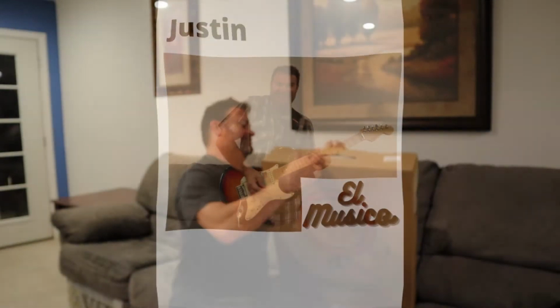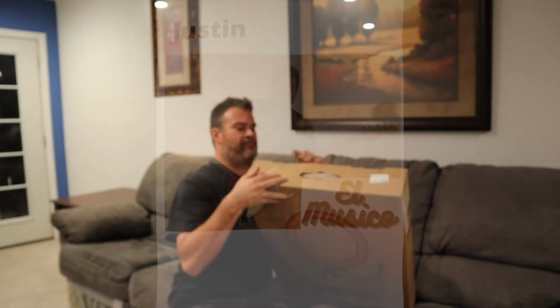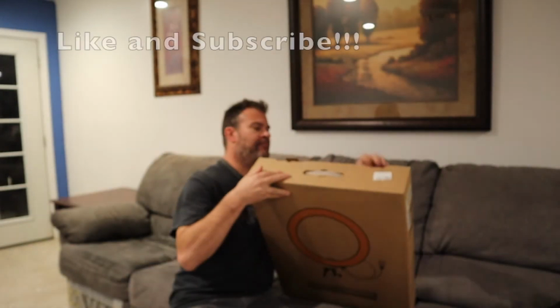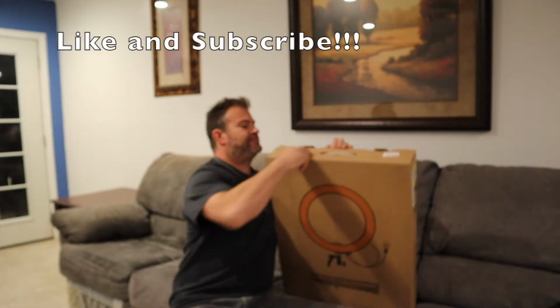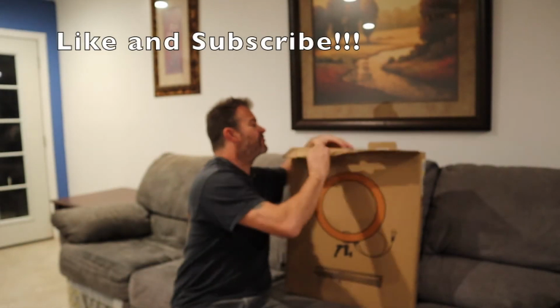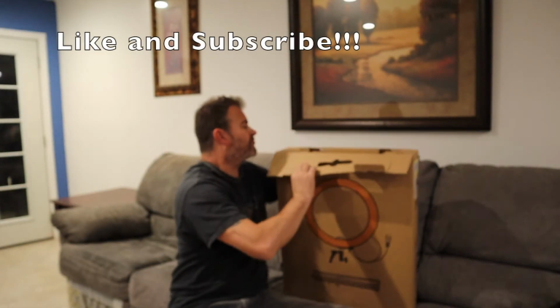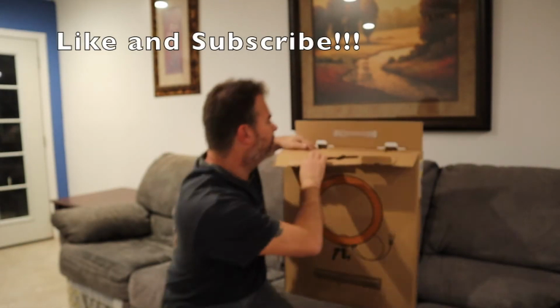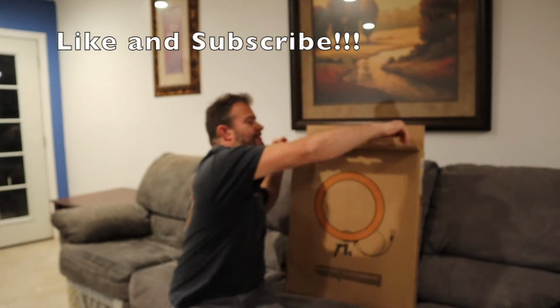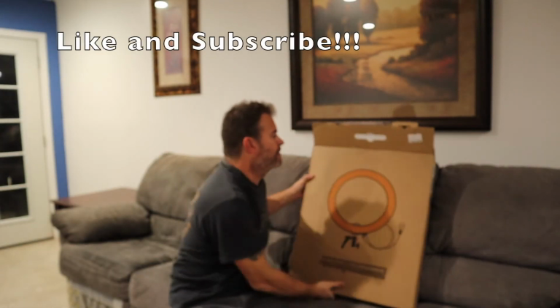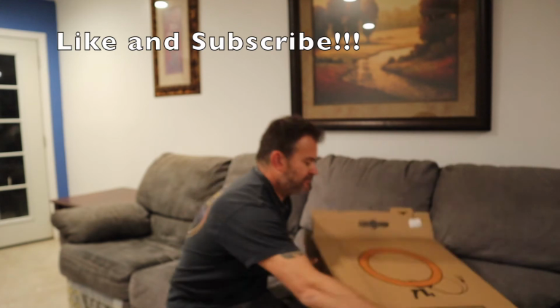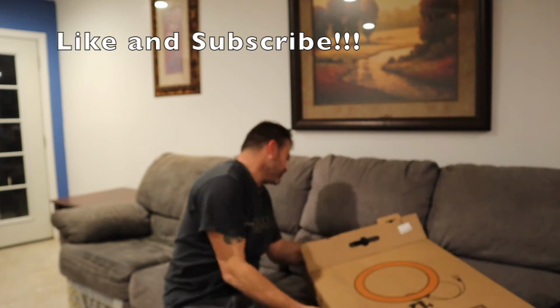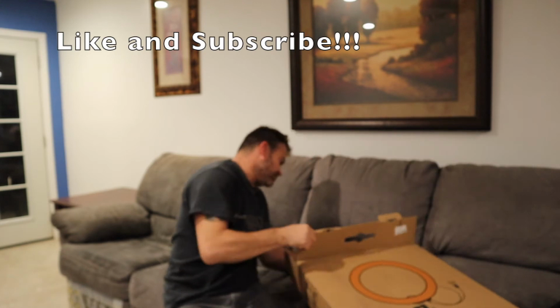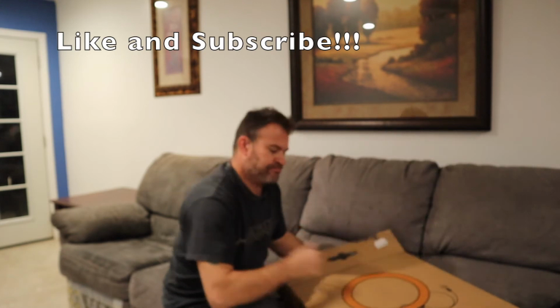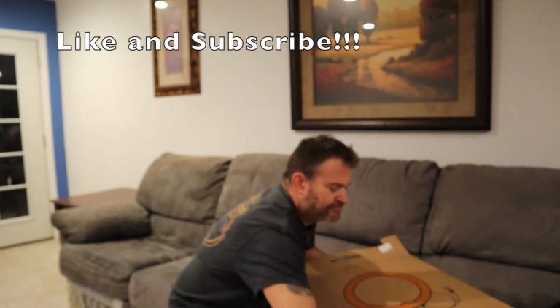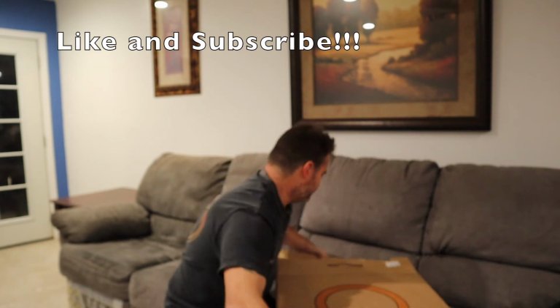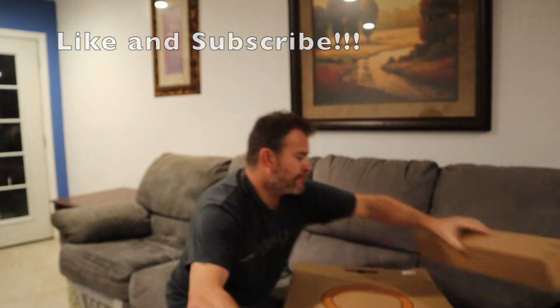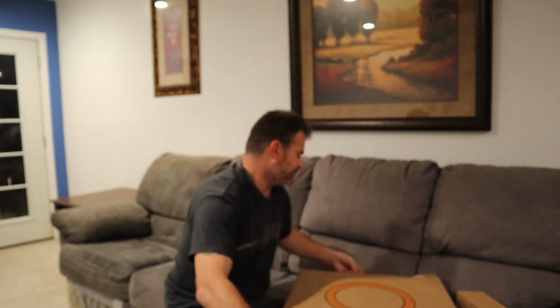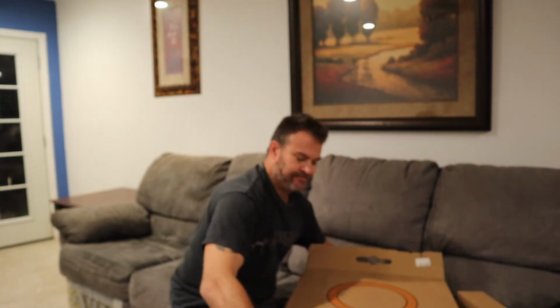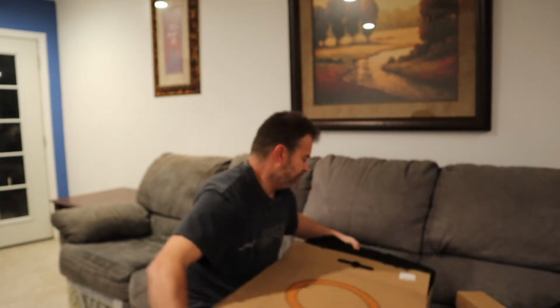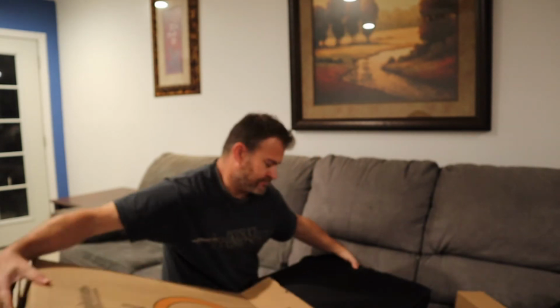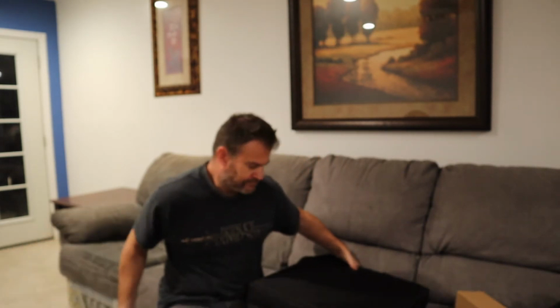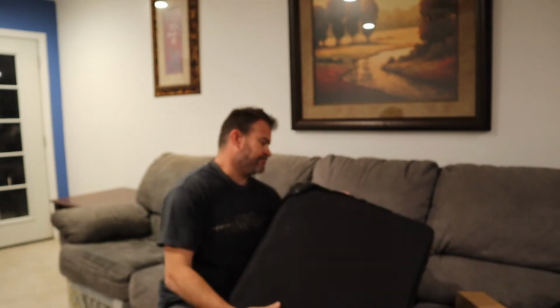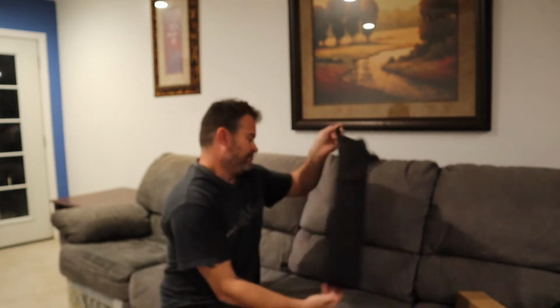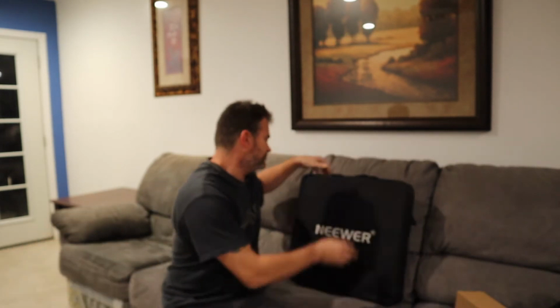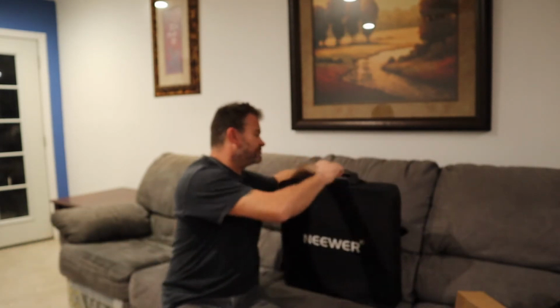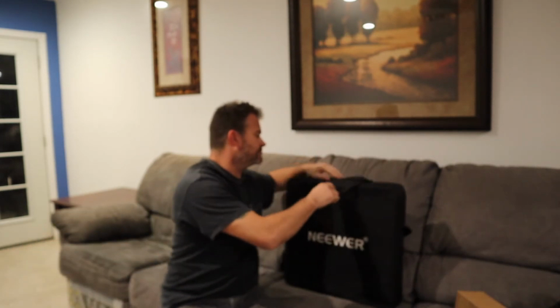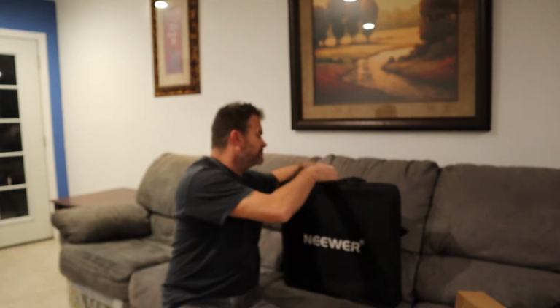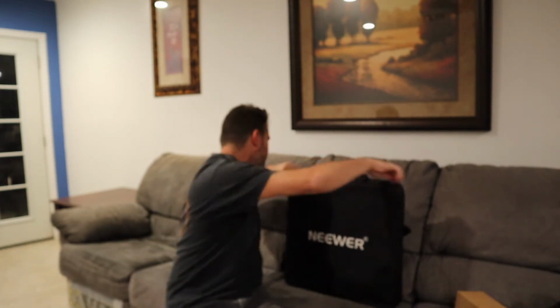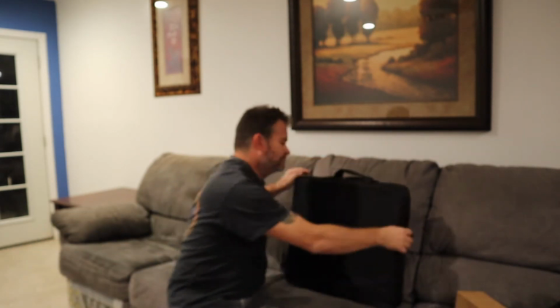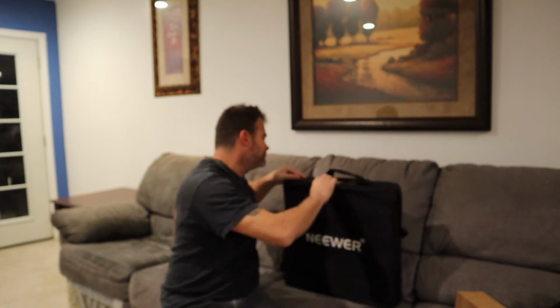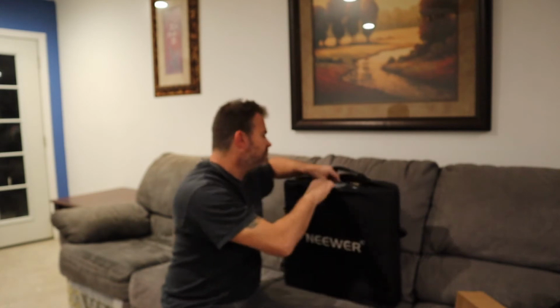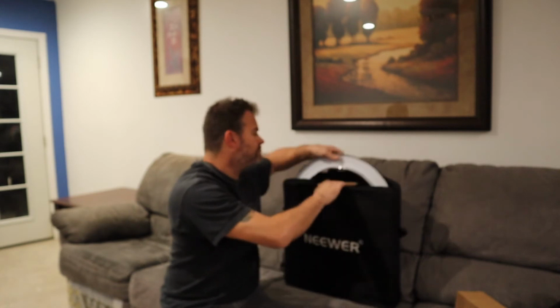Hey everyone, Justin here. This is going to be a super quick review. So this is the Neewer ring light kit, 18 inches.